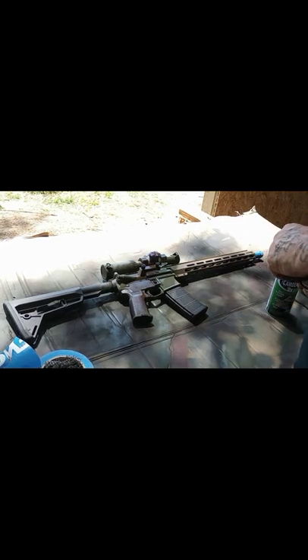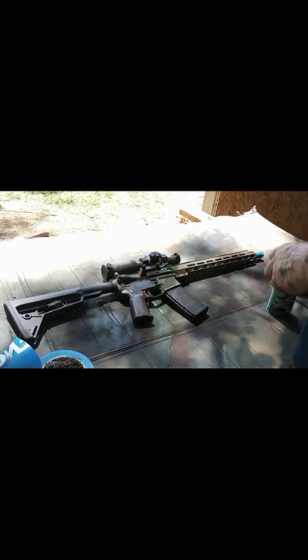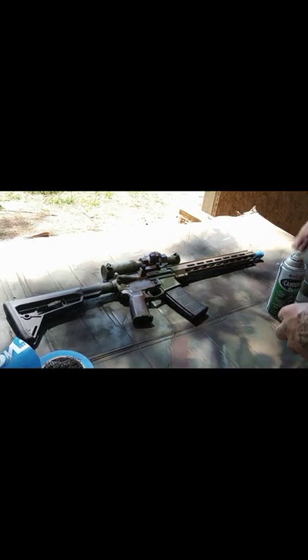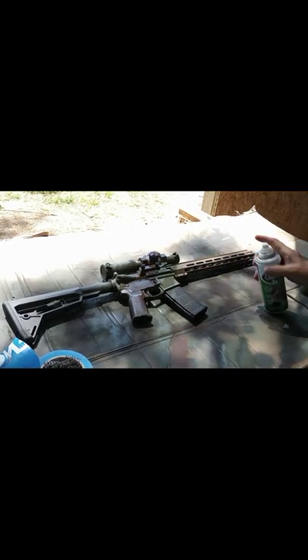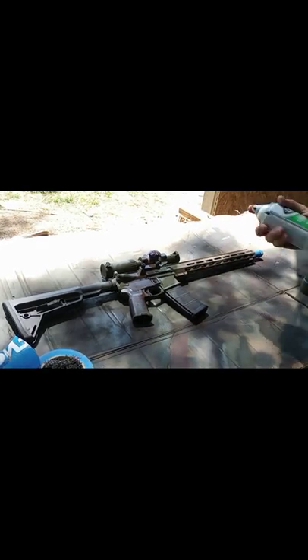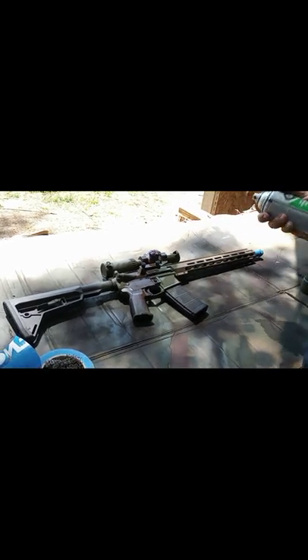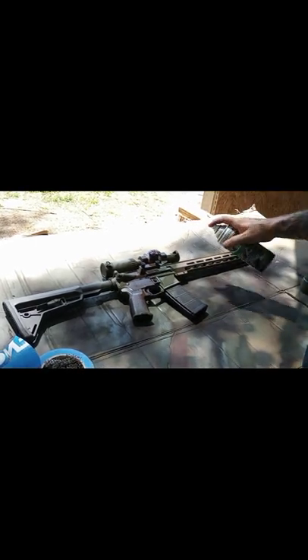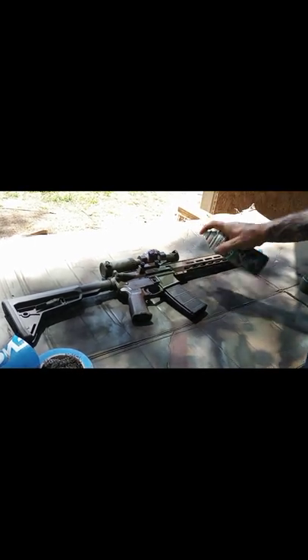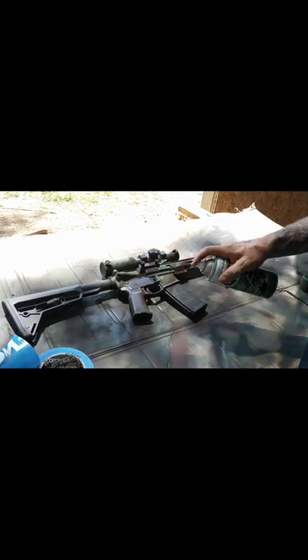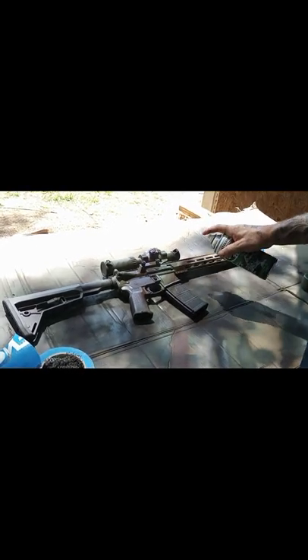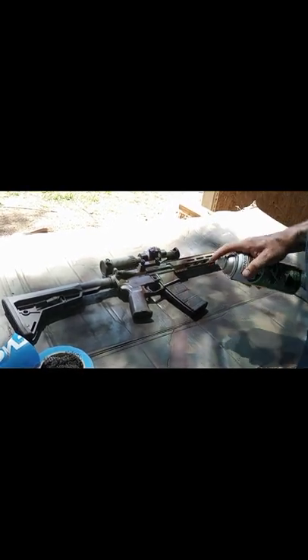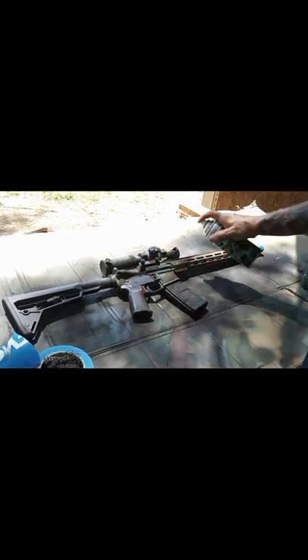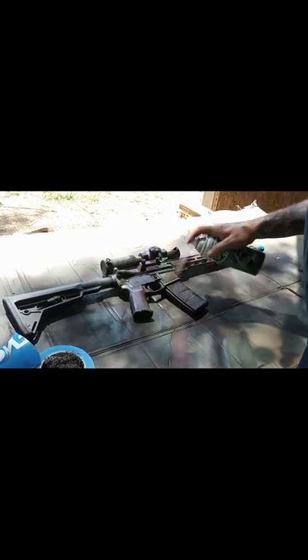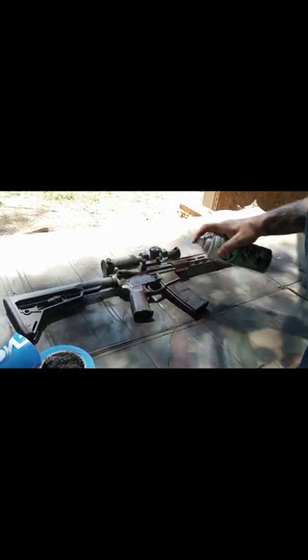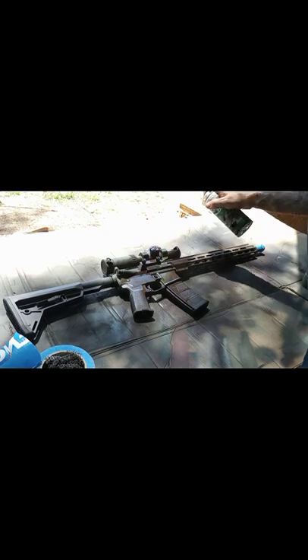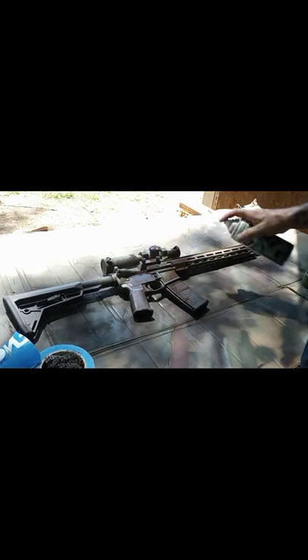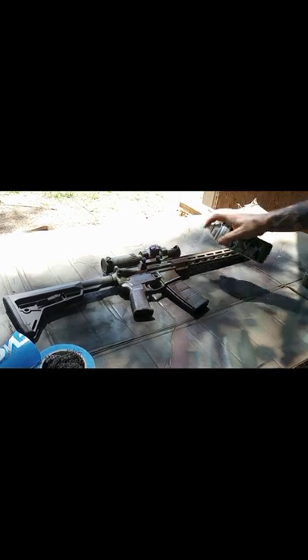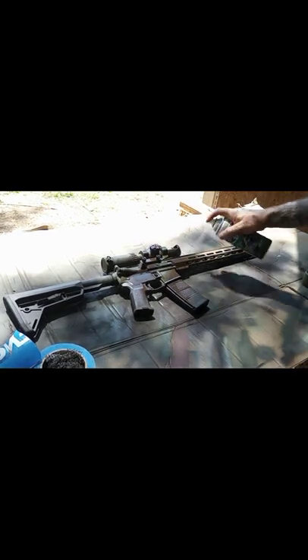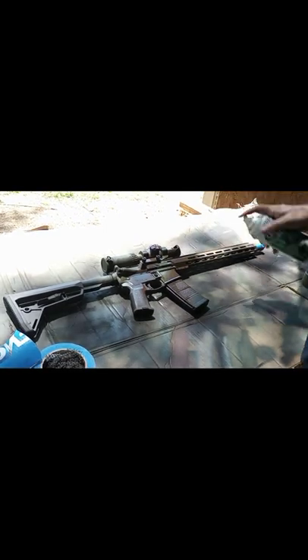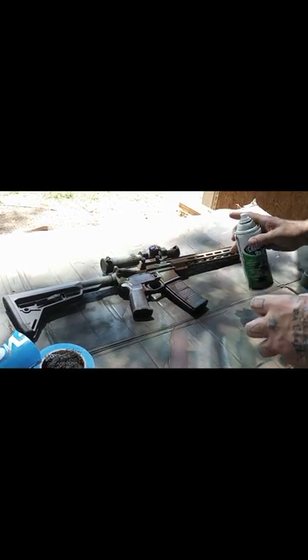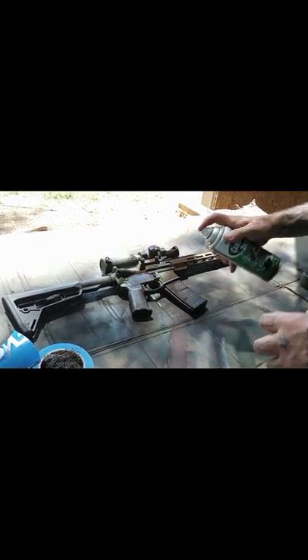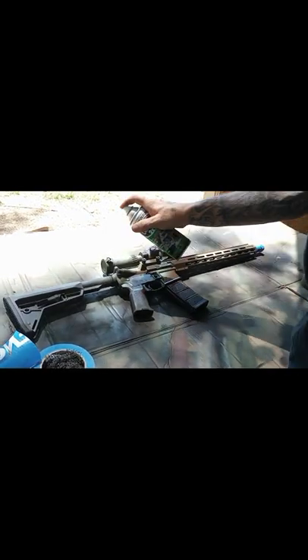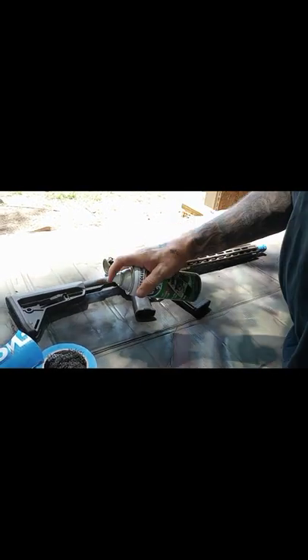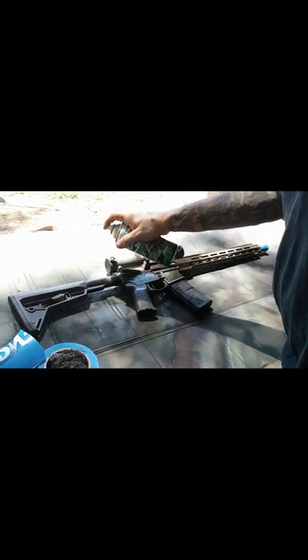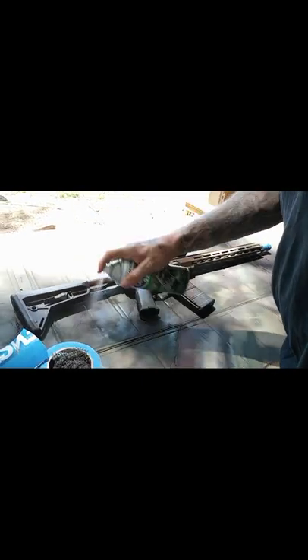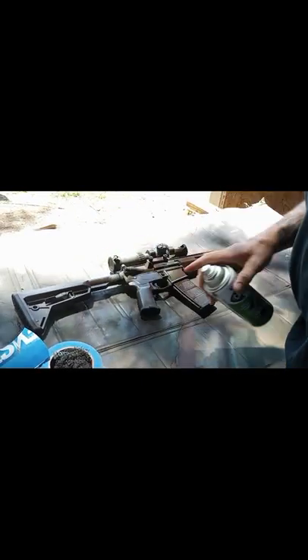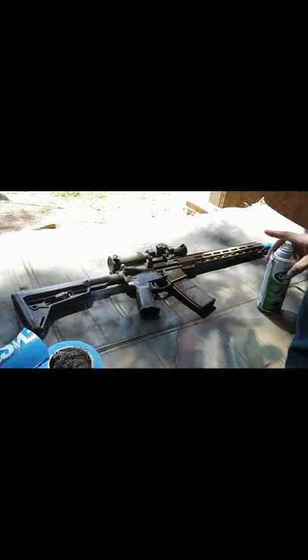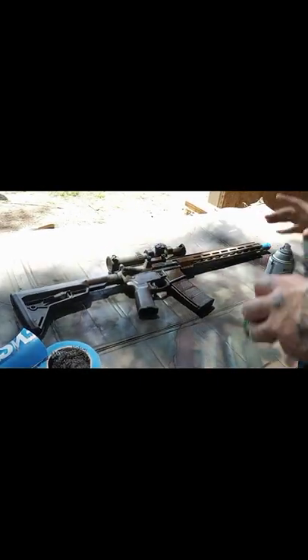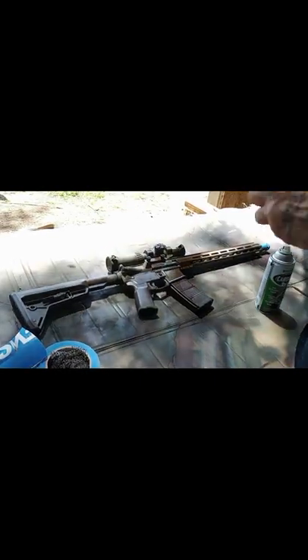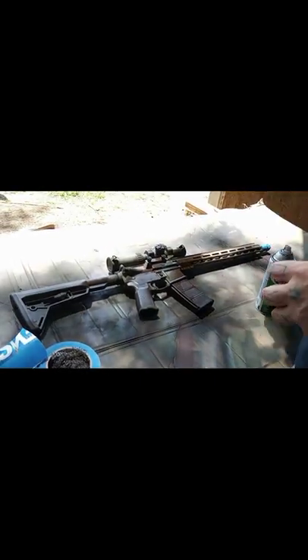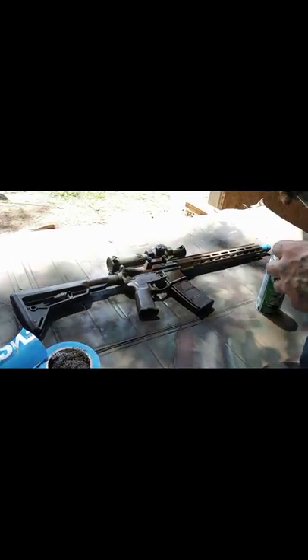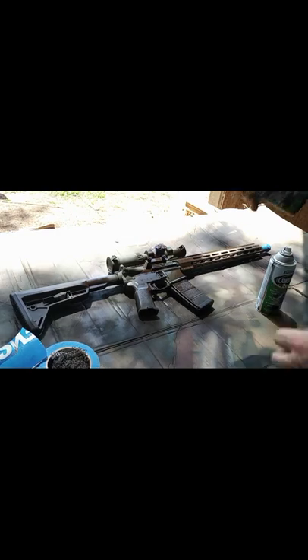Don't be scared to try some different things. I usually do this snakeskin pattern, but for this — being this is my recce rifle — I'm going to try to do like a woodland type camouflage on it.